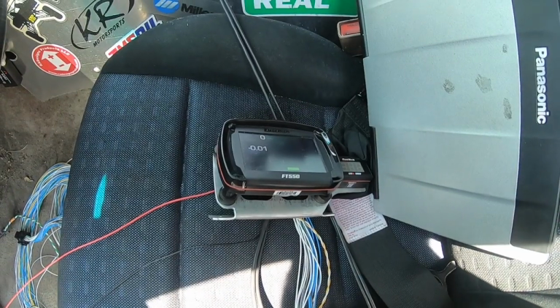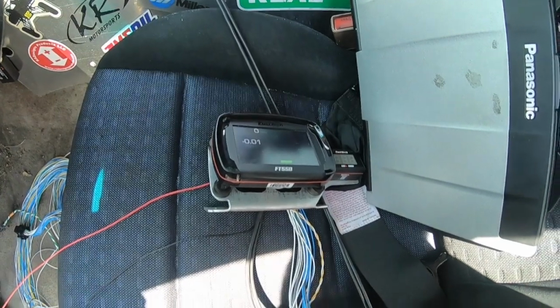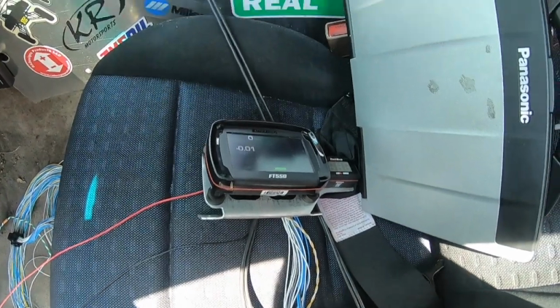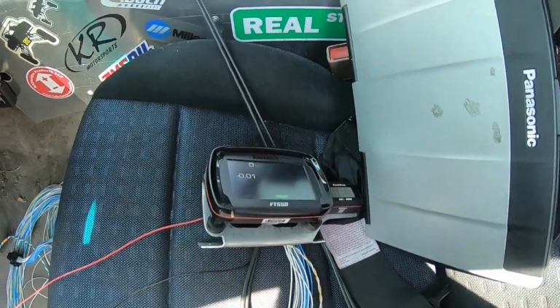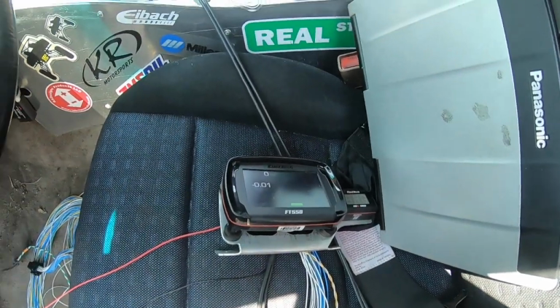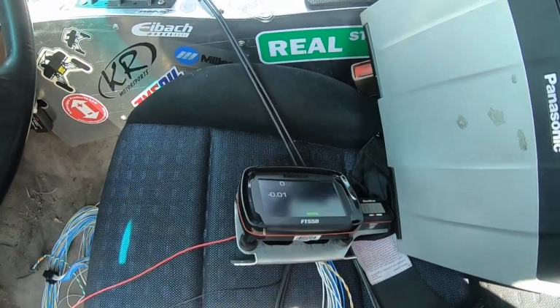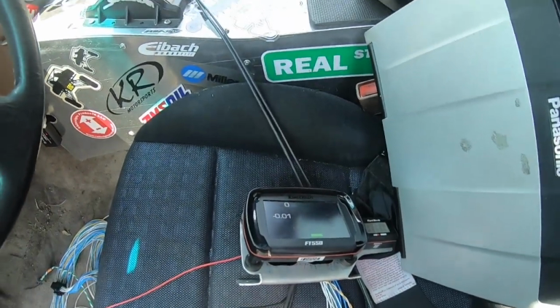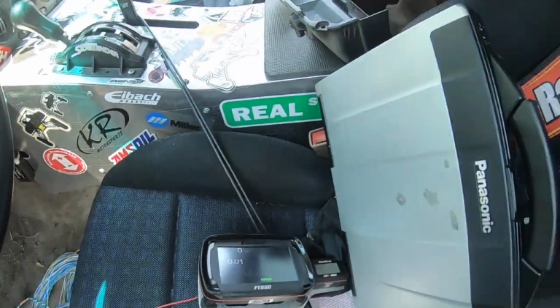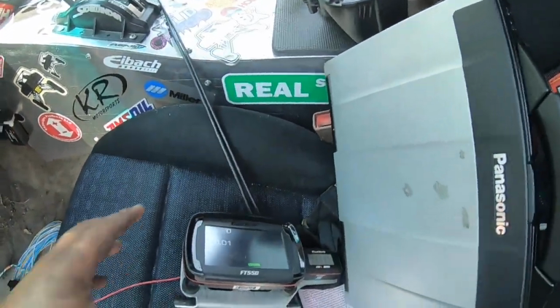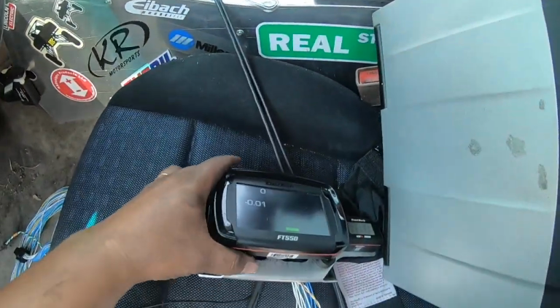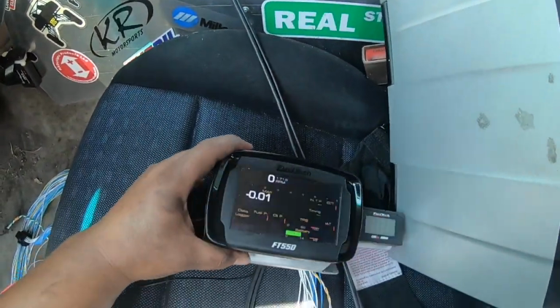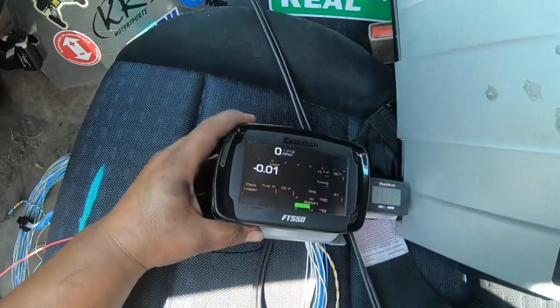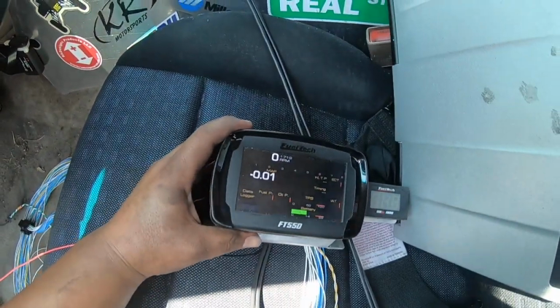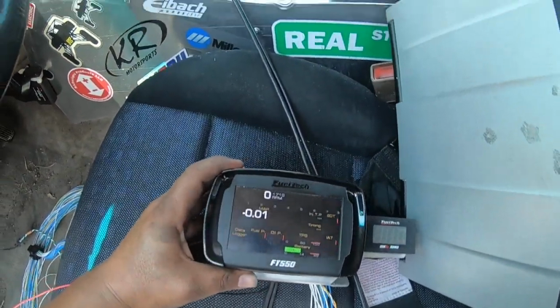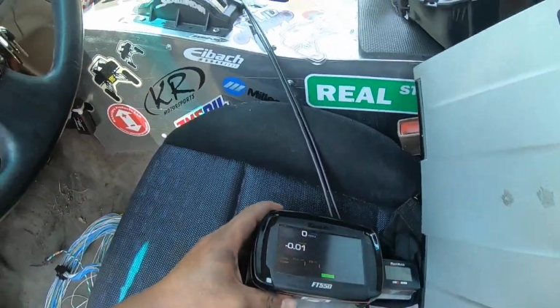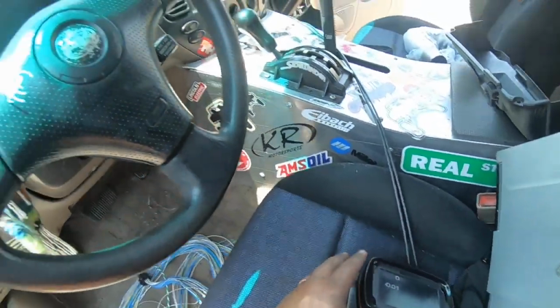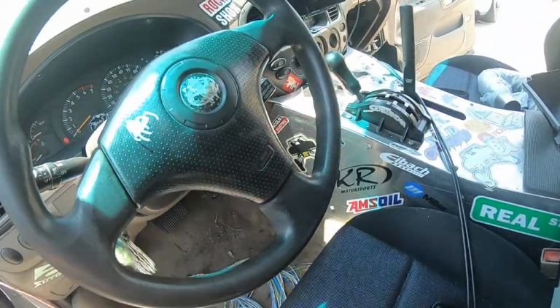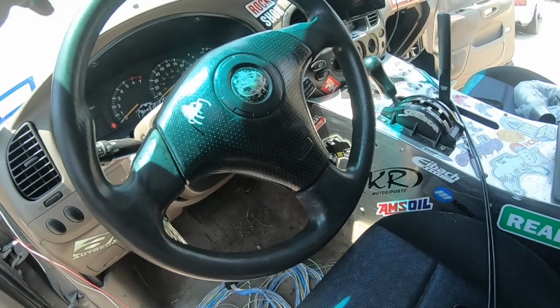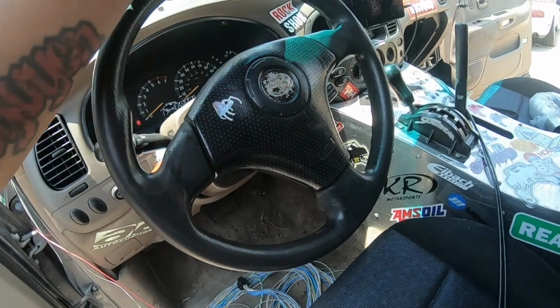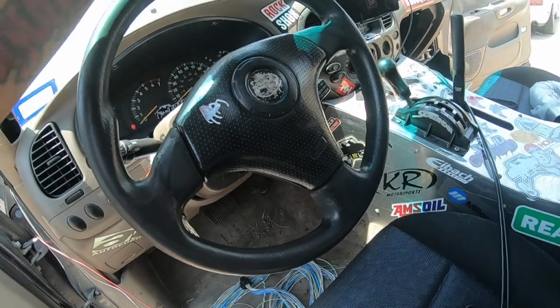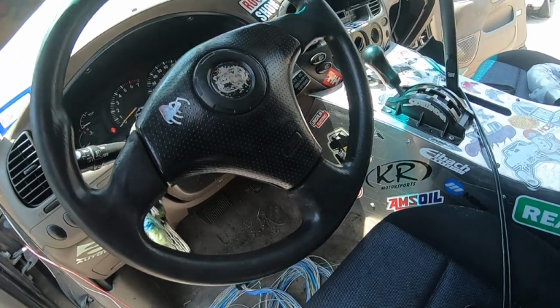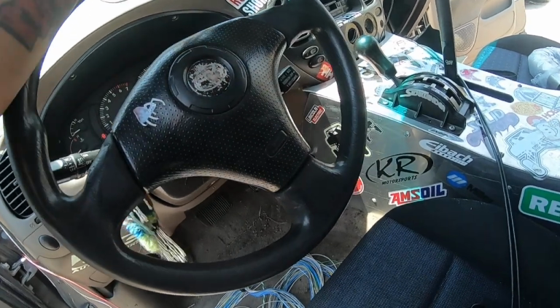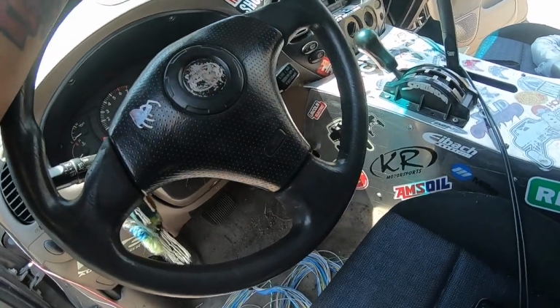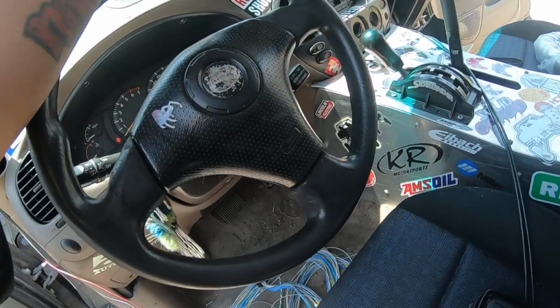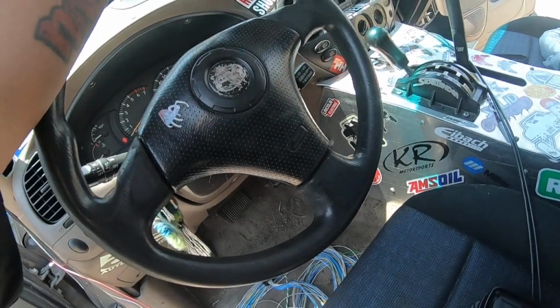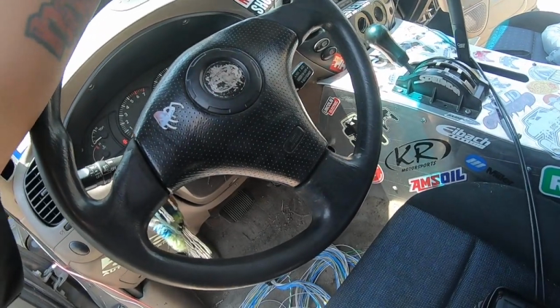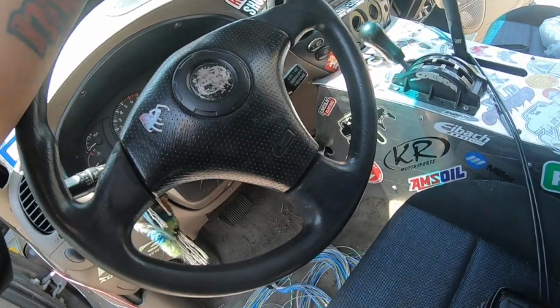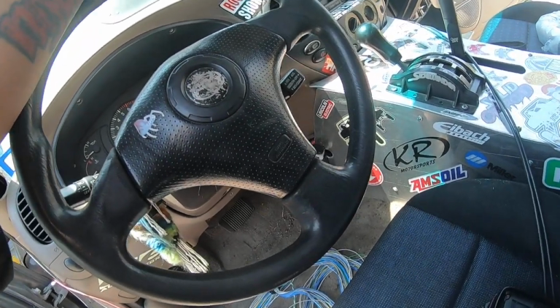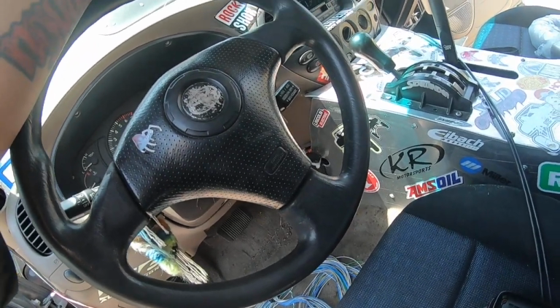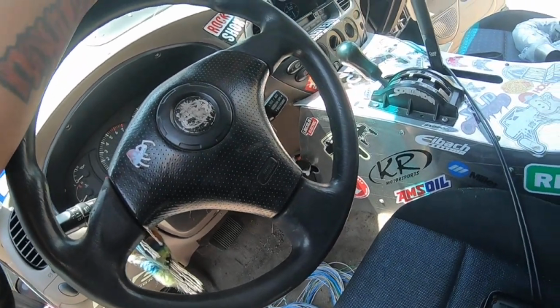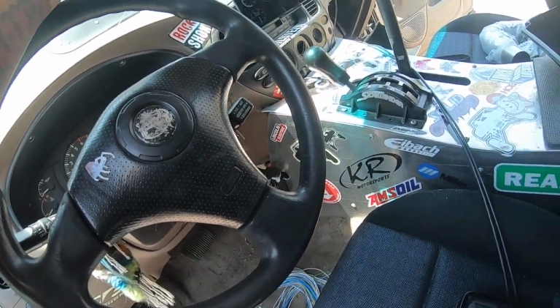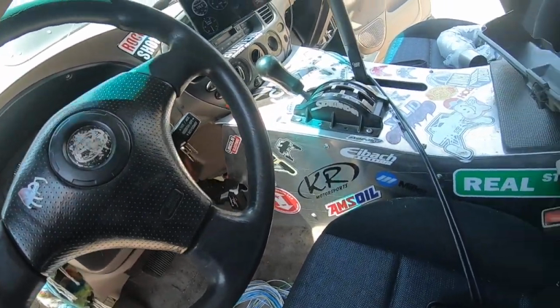Alright guys, Steven from KR Motorsports back again. We've got our FuelTech ECU and we're working on our Fabrication Guys 2003 Tundra.